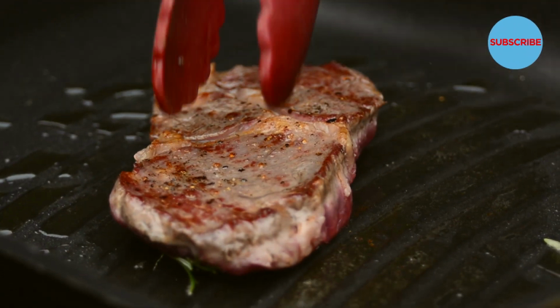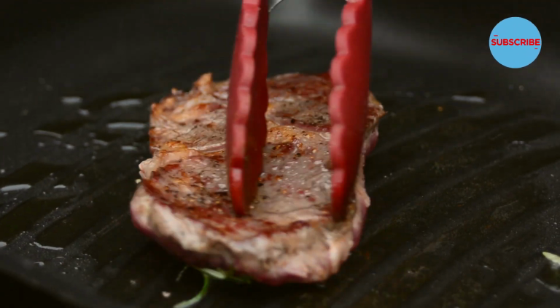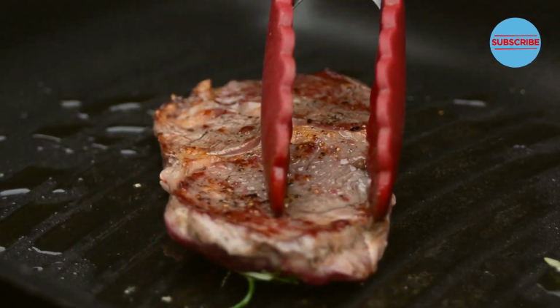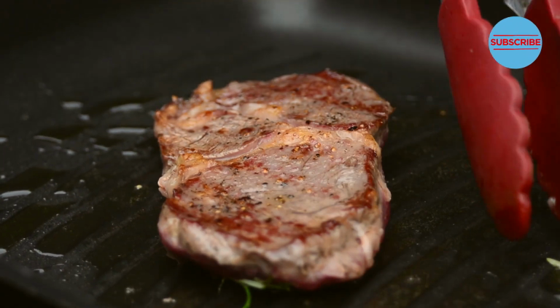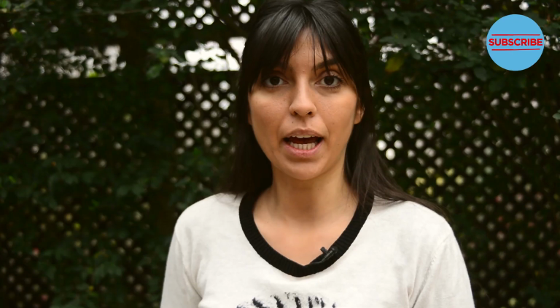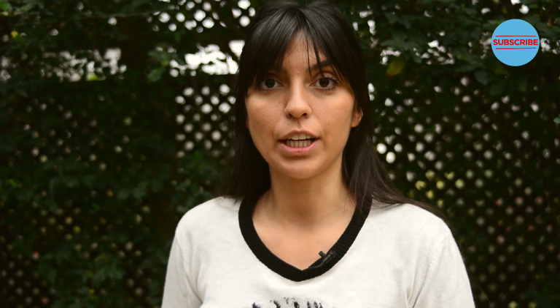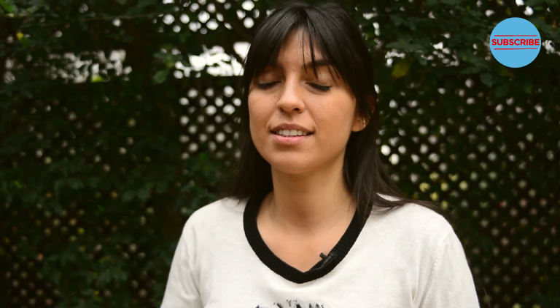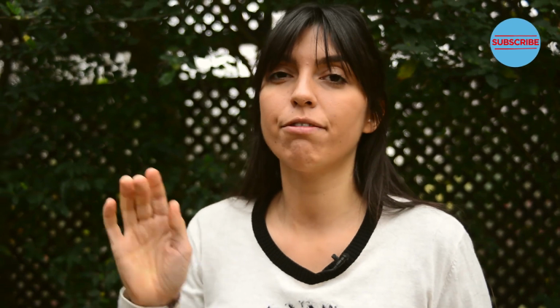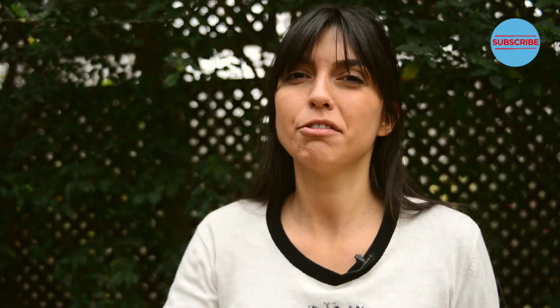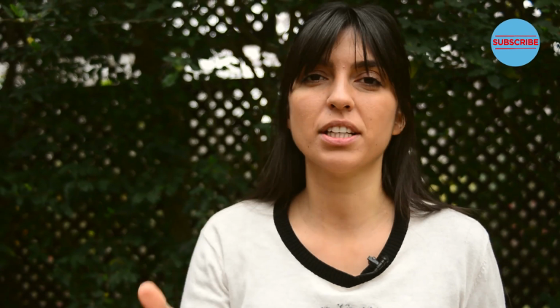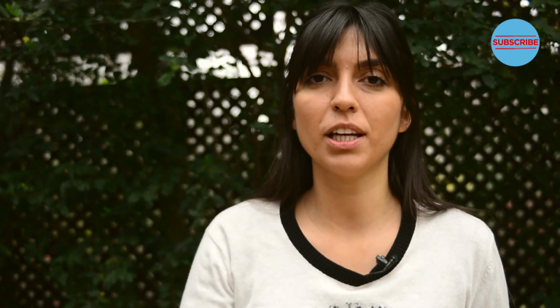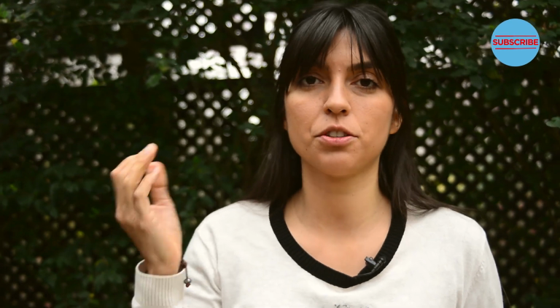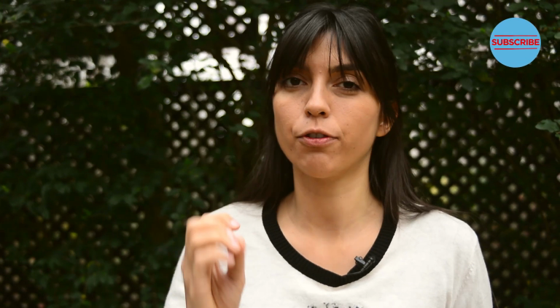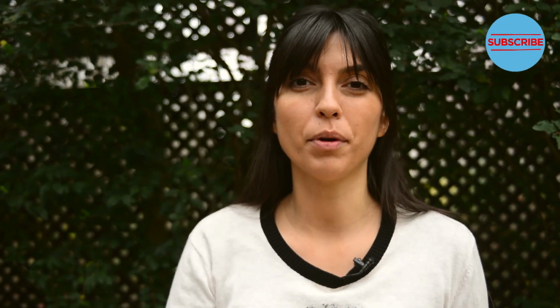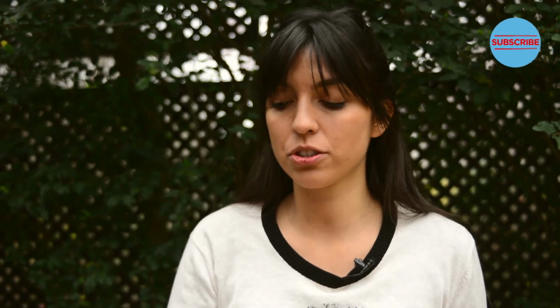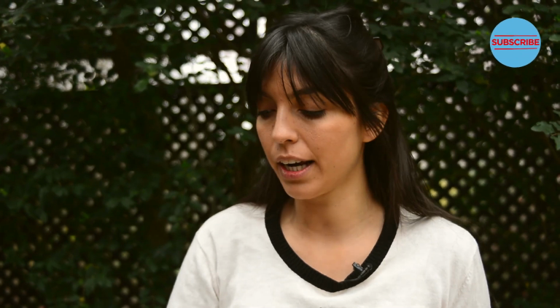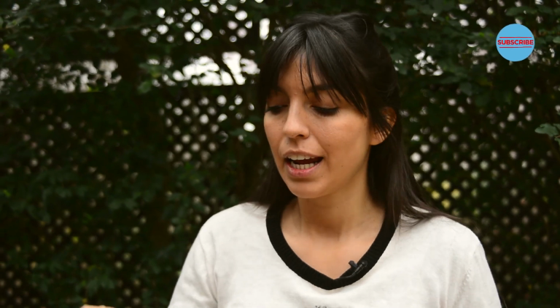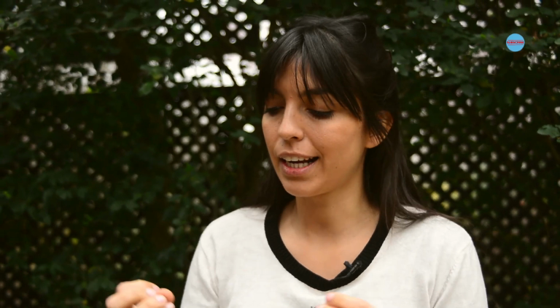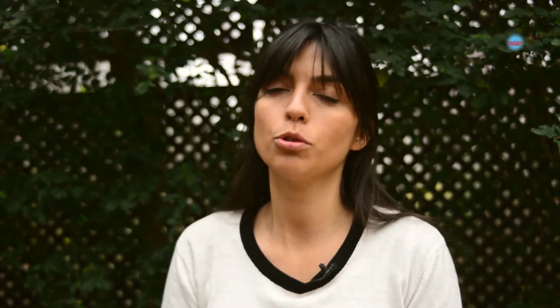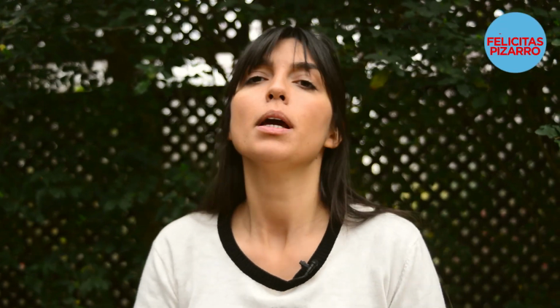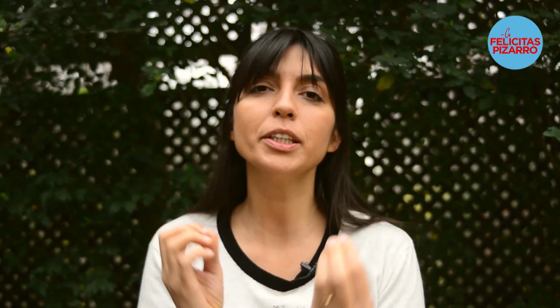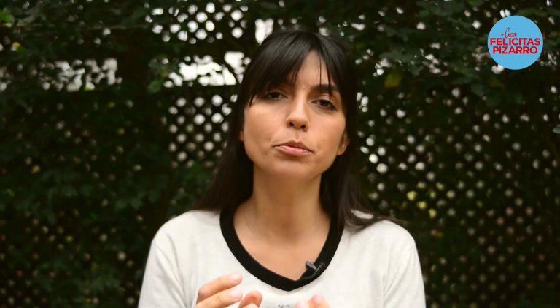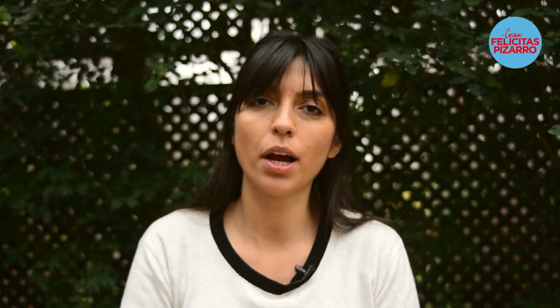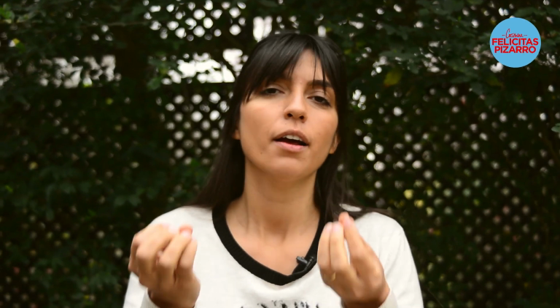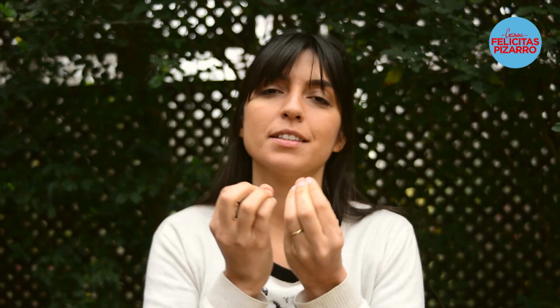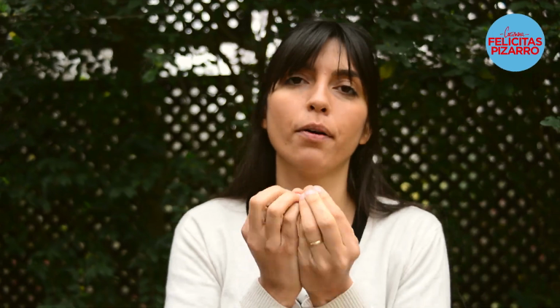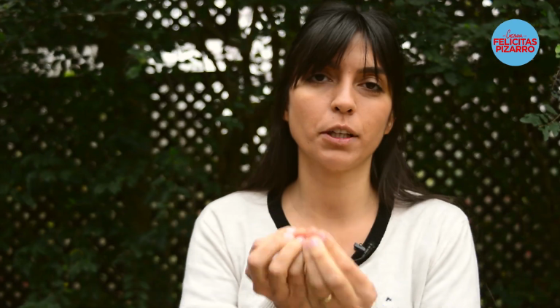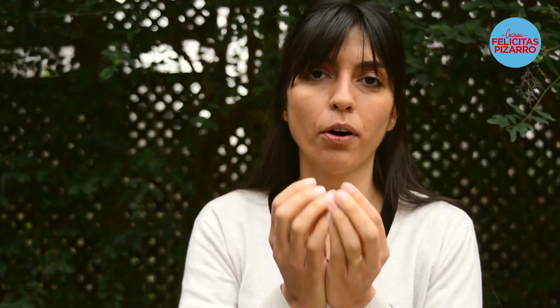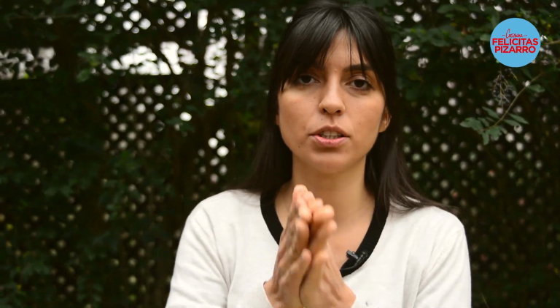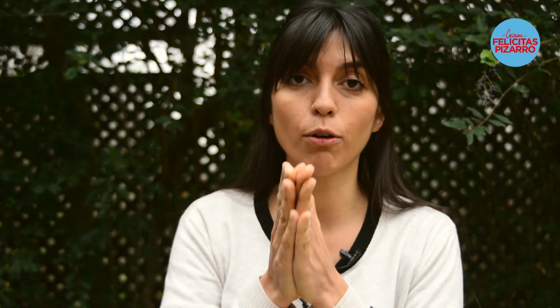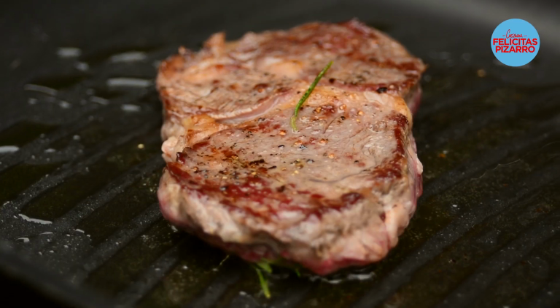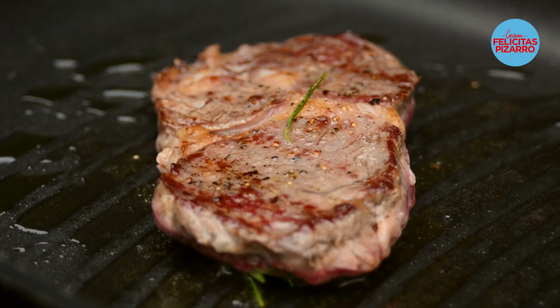Super quick — keep an eye on it, five to six minutes from each side. It has to be medium rare, that's the perfect point in a ribeye beef.